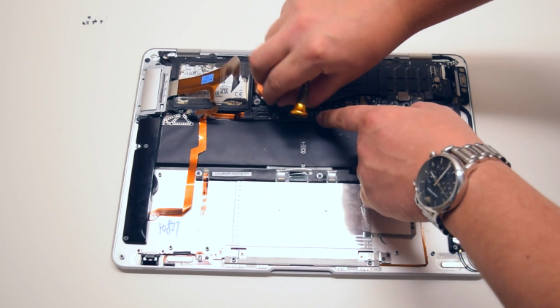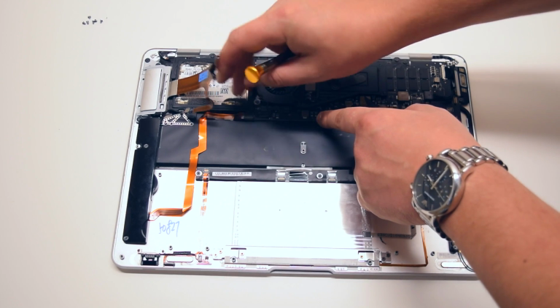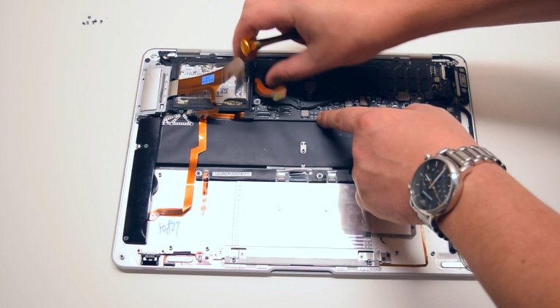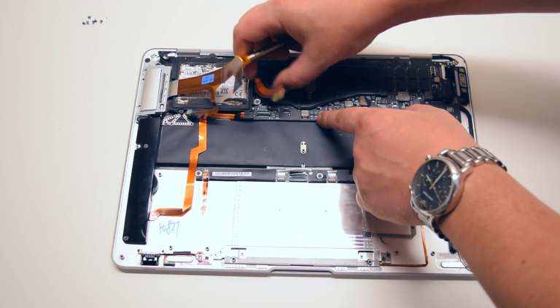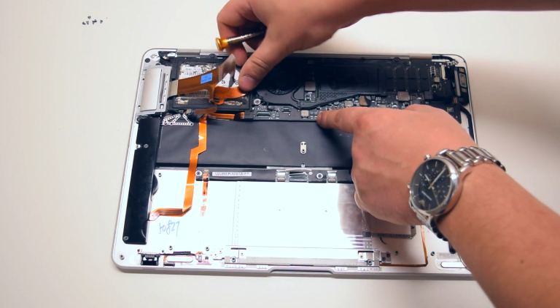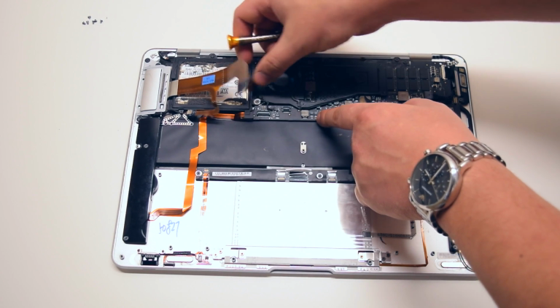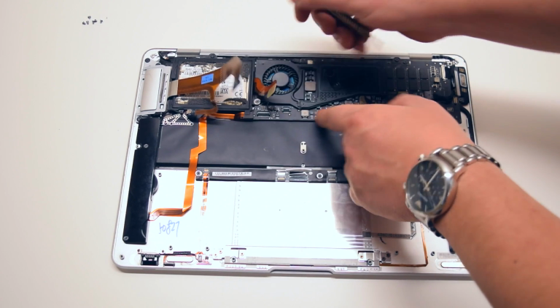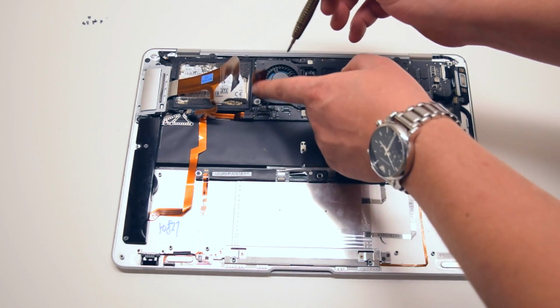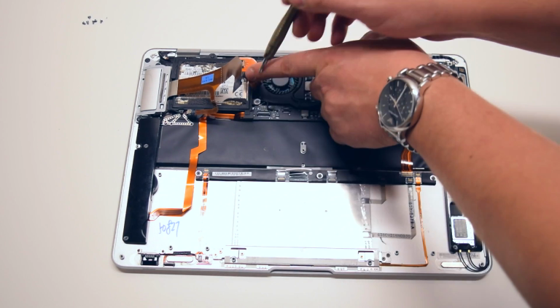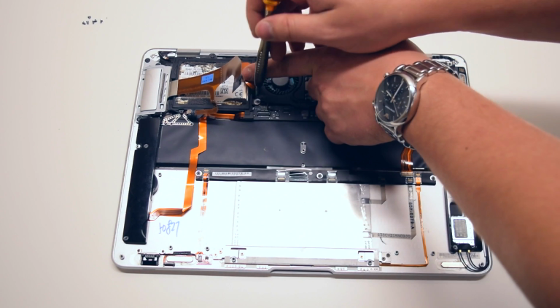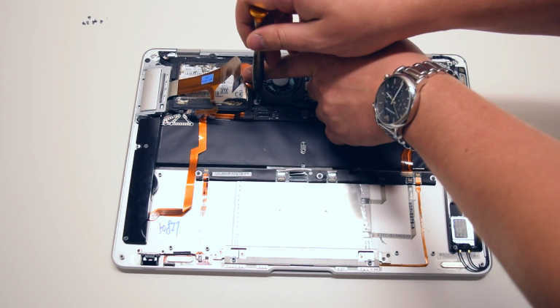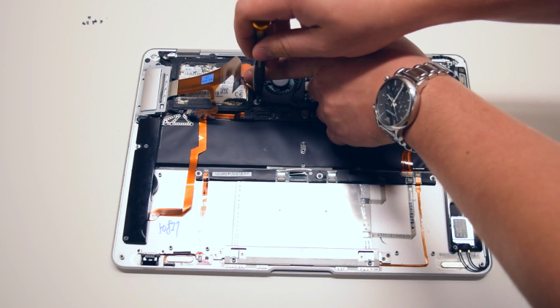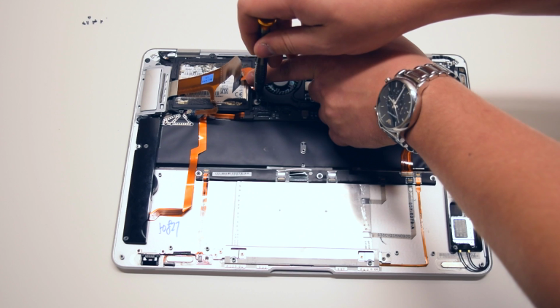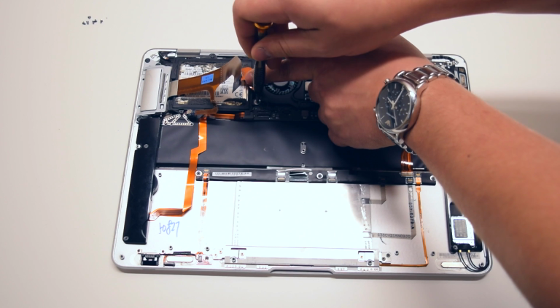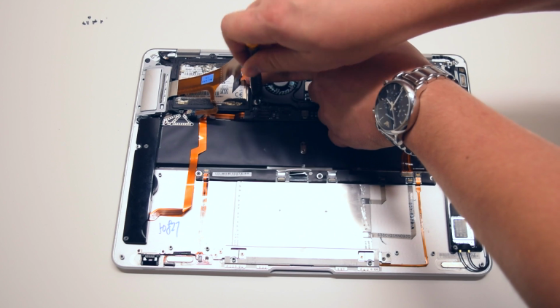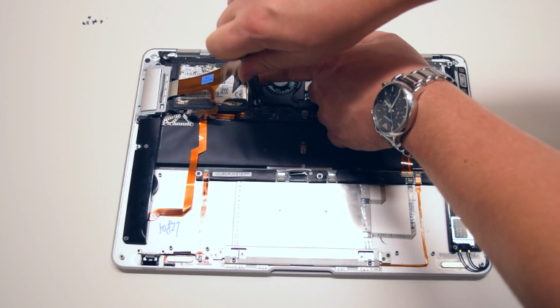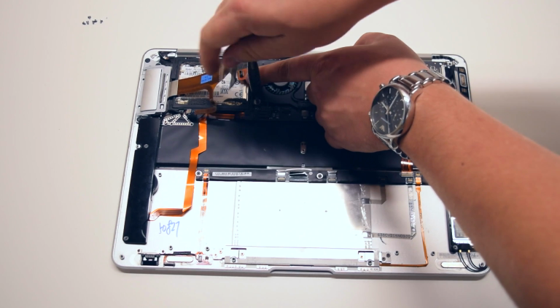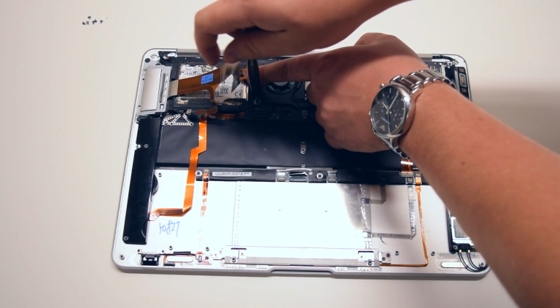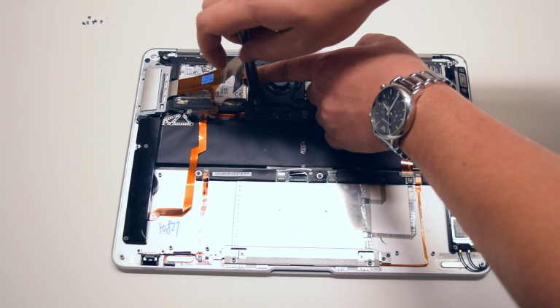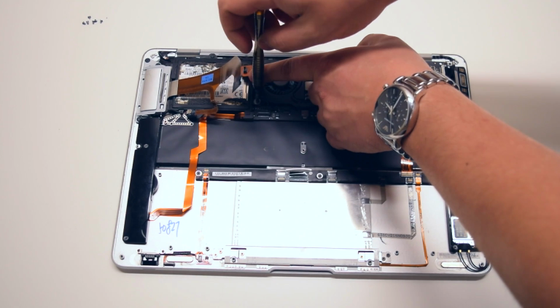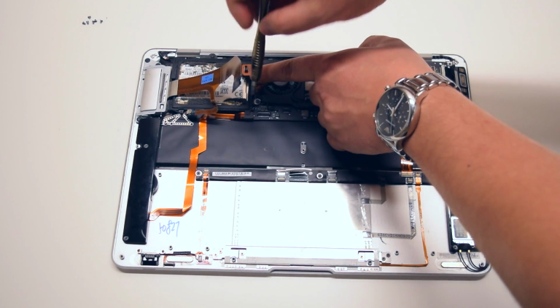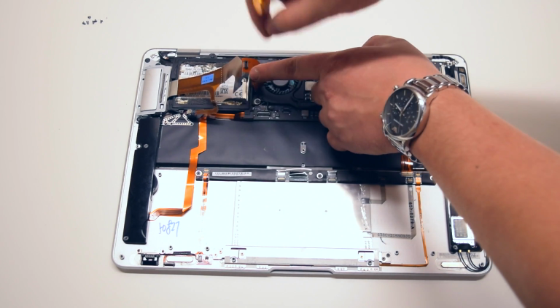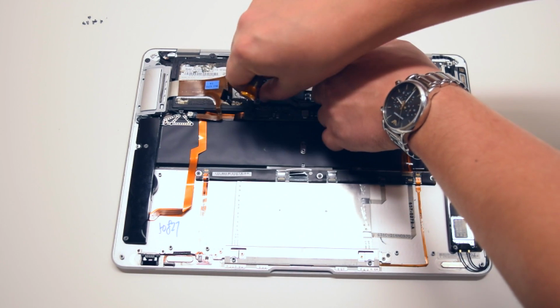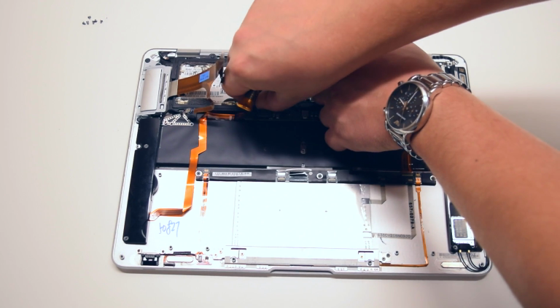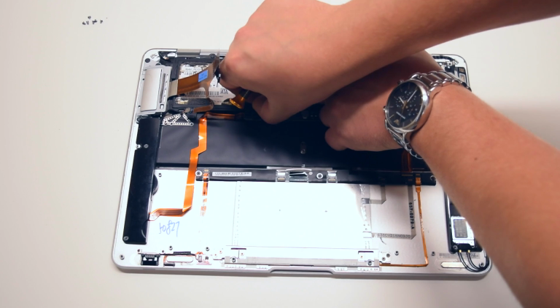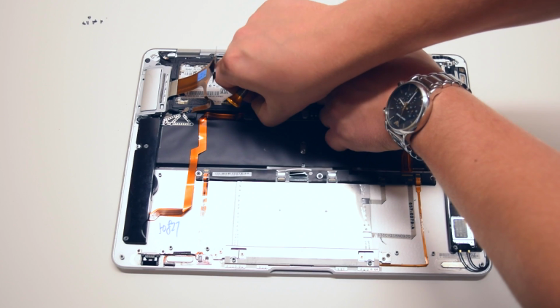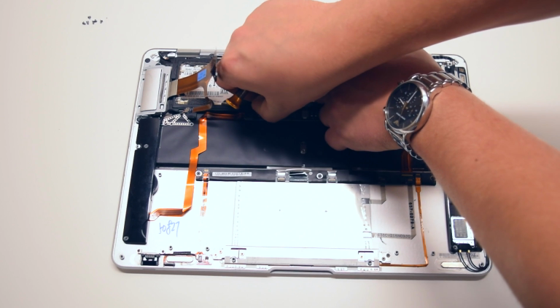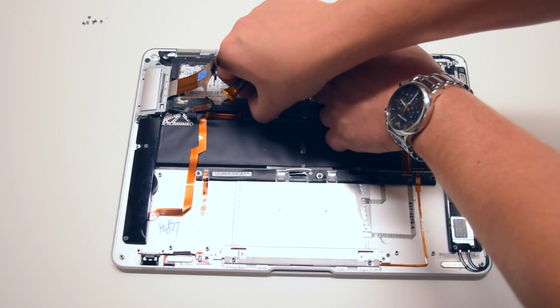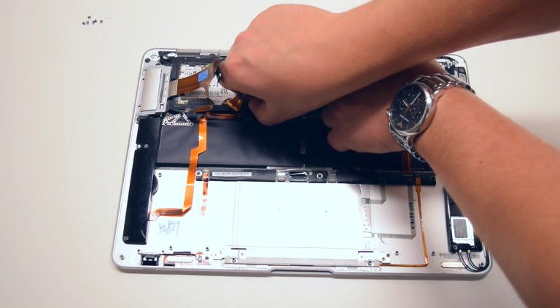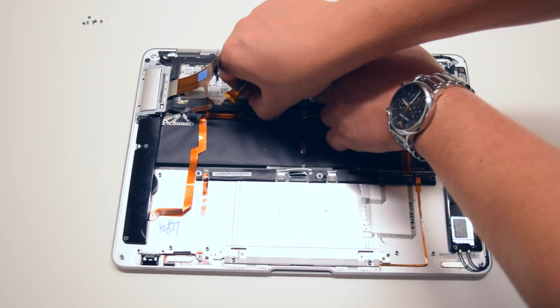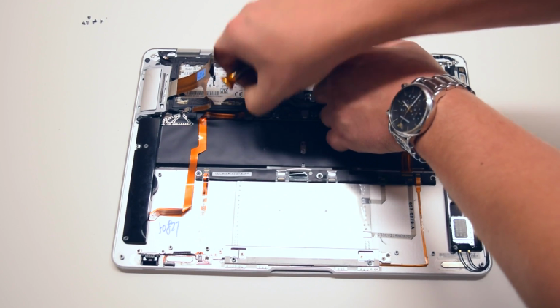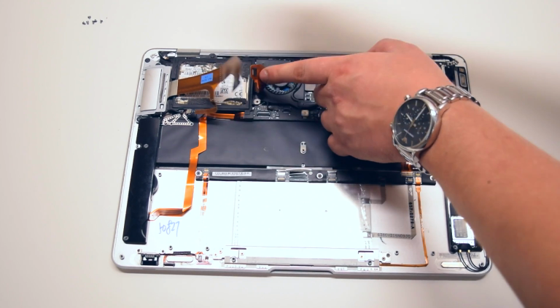Begin by disconnecting the USB and the hard drive cables from the logic board. This will expose the hard drive bracket screw. Go ahead and unscrew this Phillips head screw, as we'll need to loosen the hard drive bracket to pull out the board in a later step.